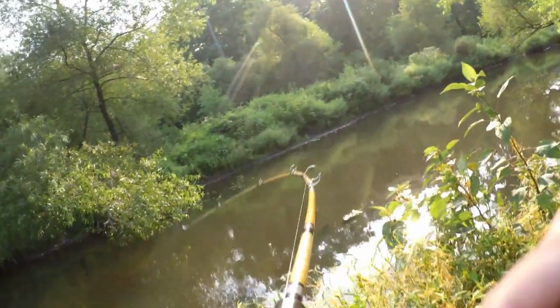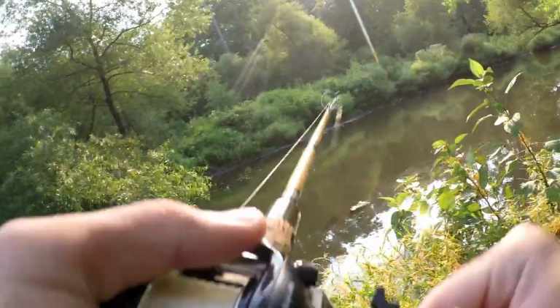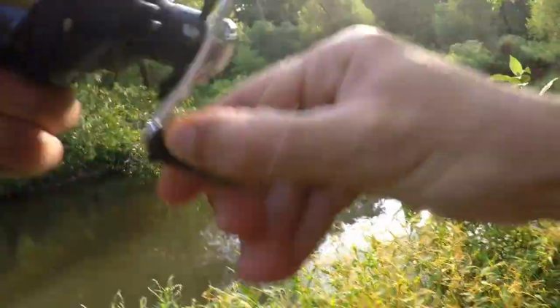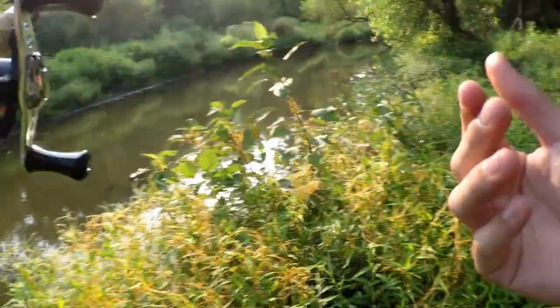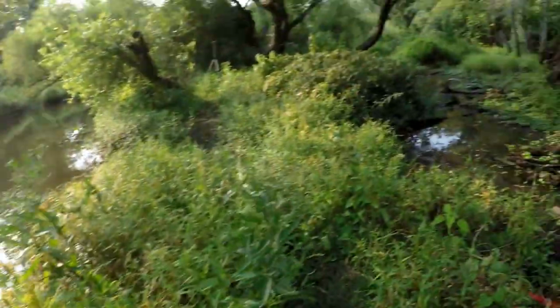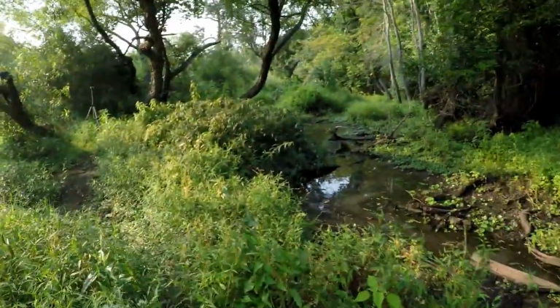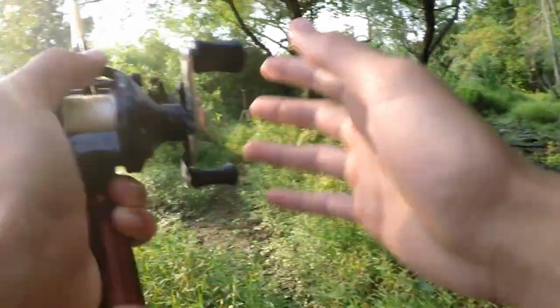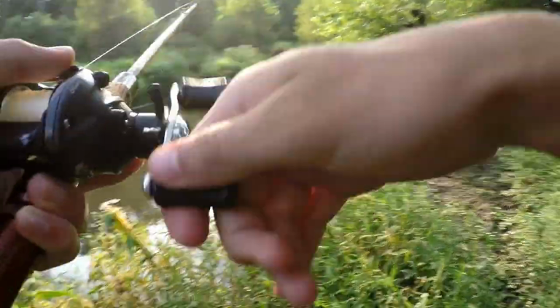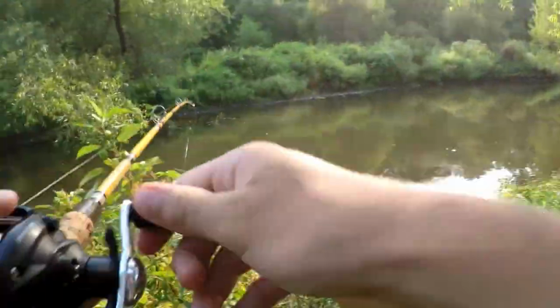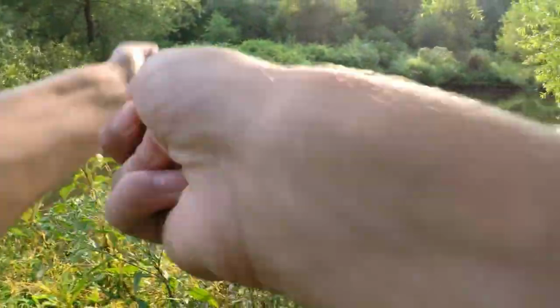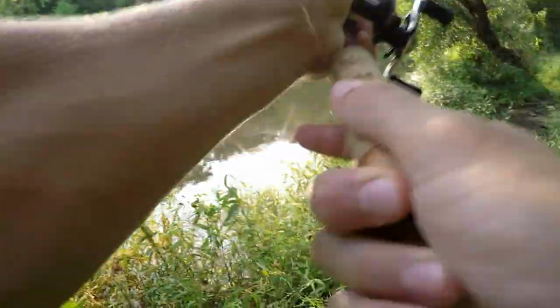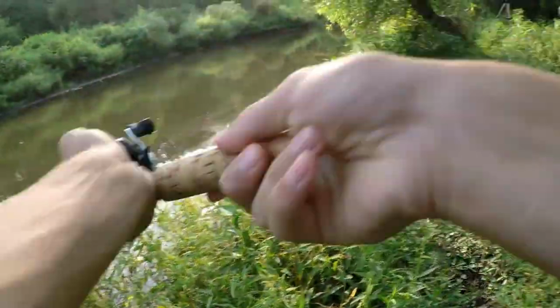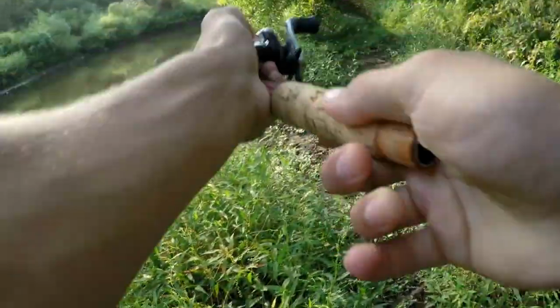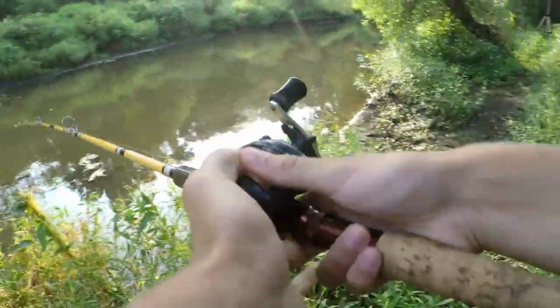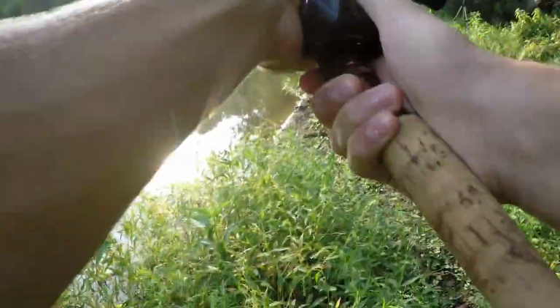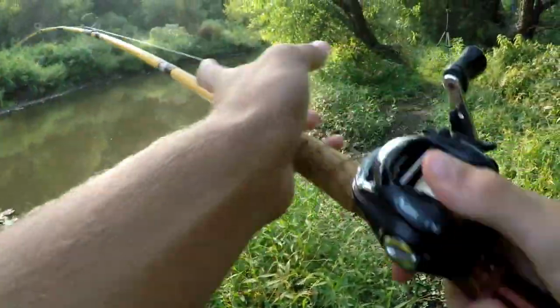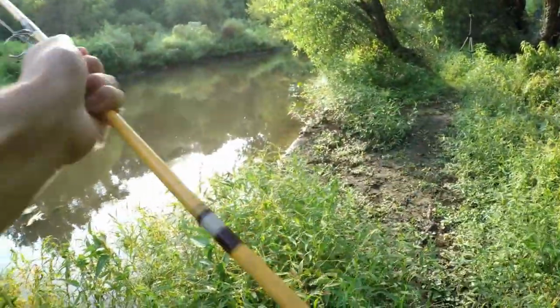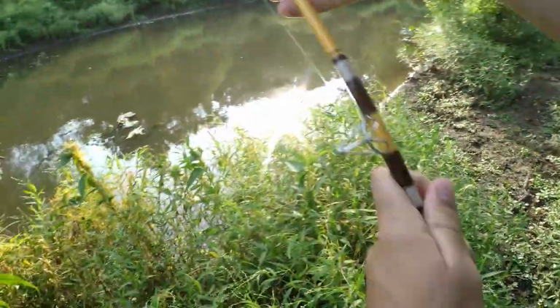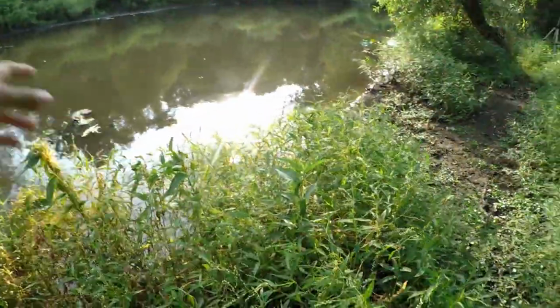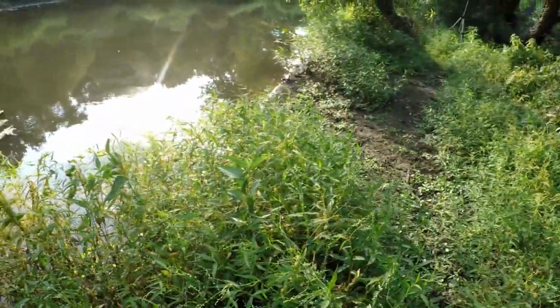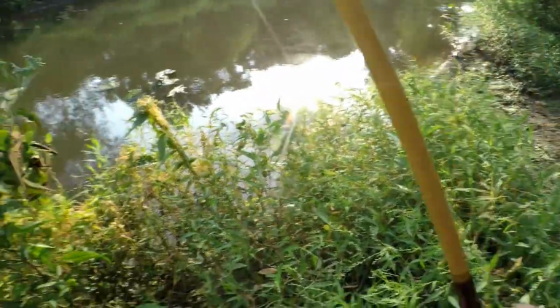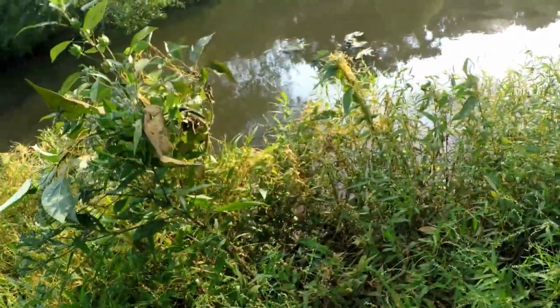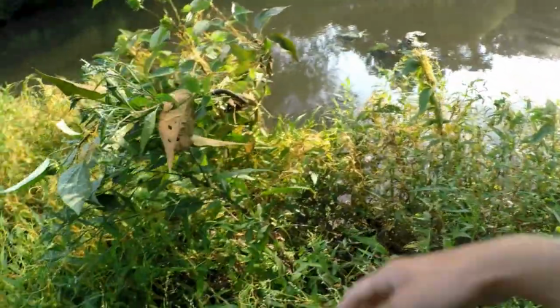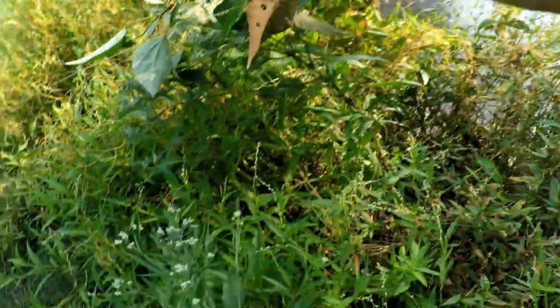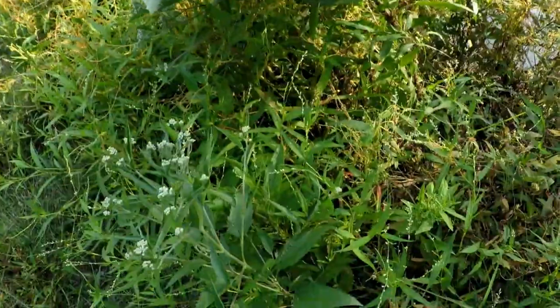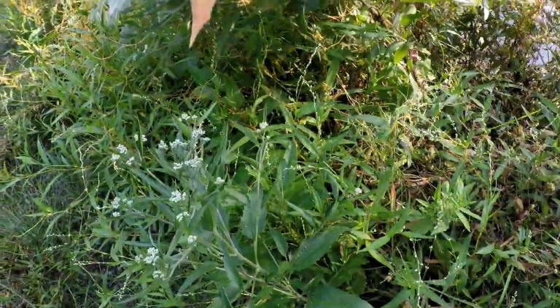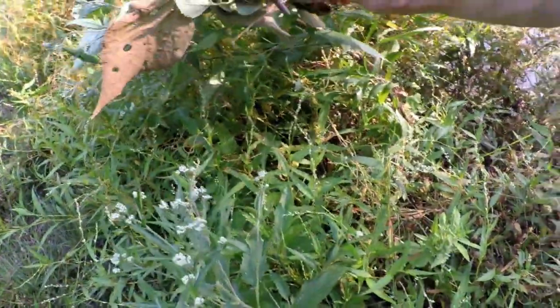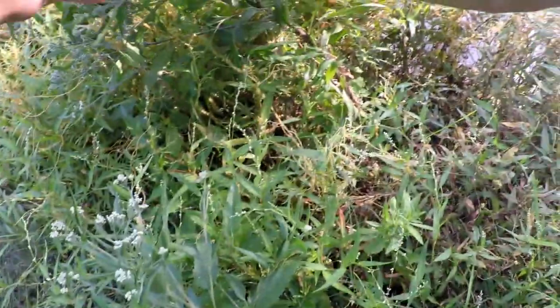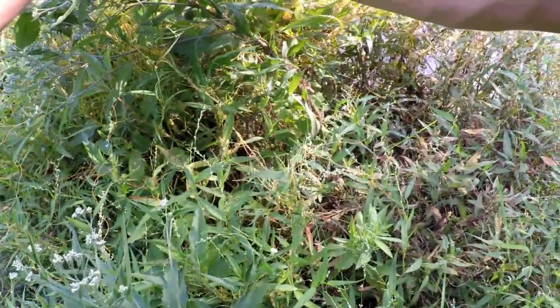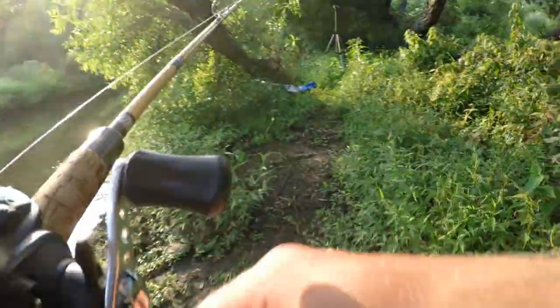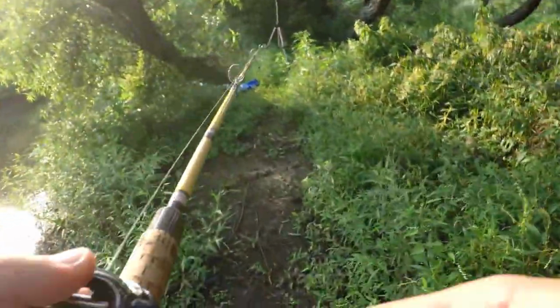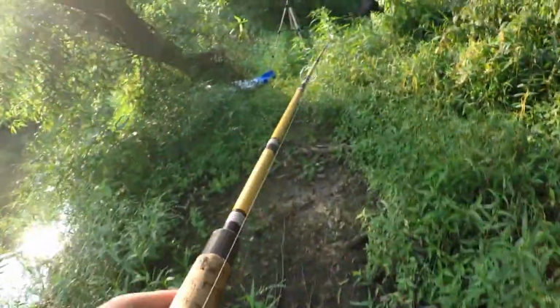There we go — oh my god, I am so done with these hooks. I'm switching the hook right now. I've lost so many fish.